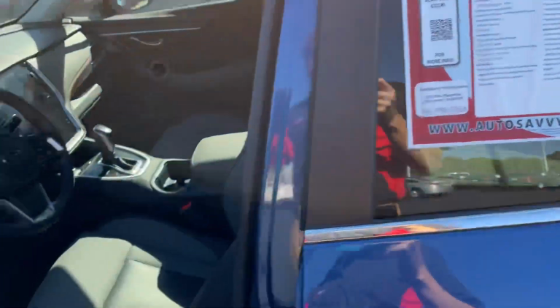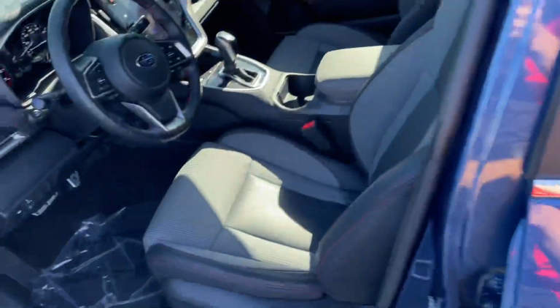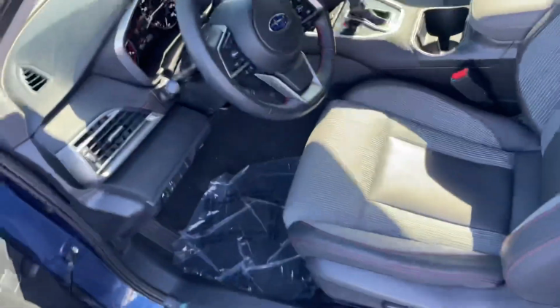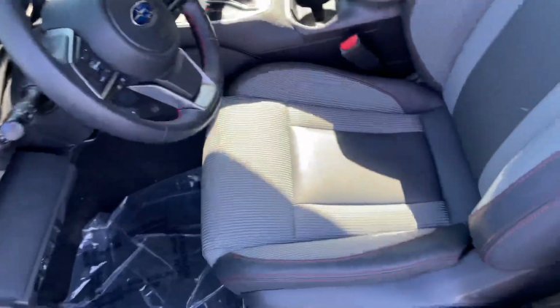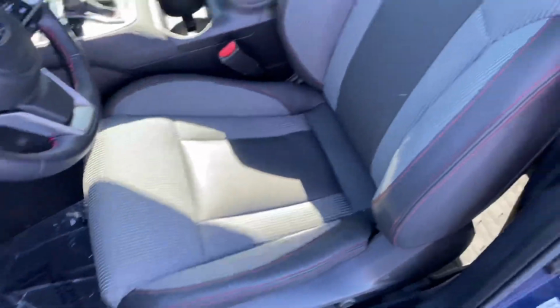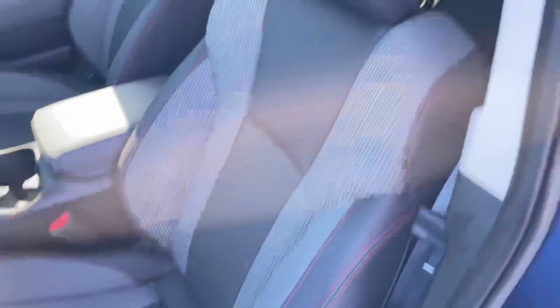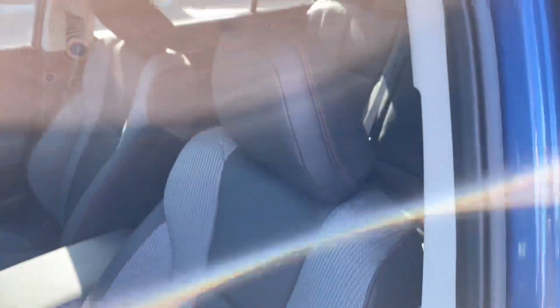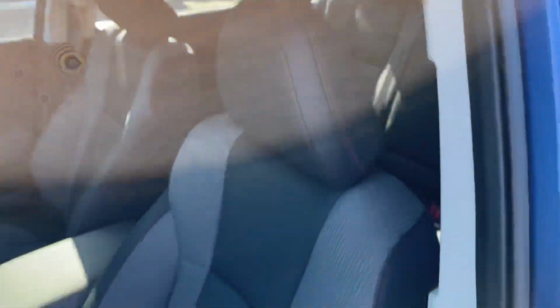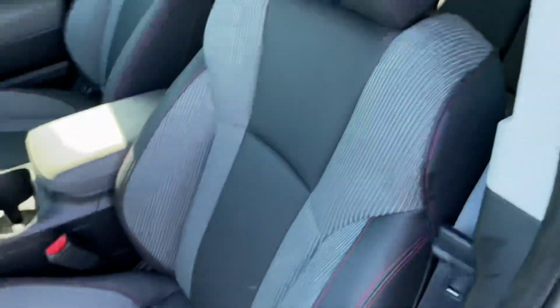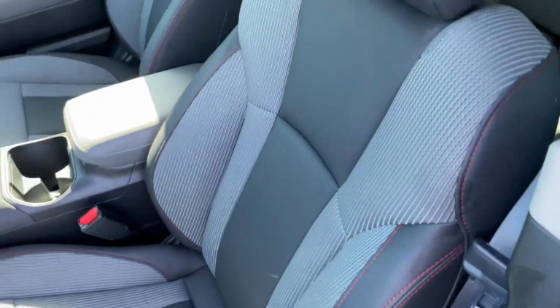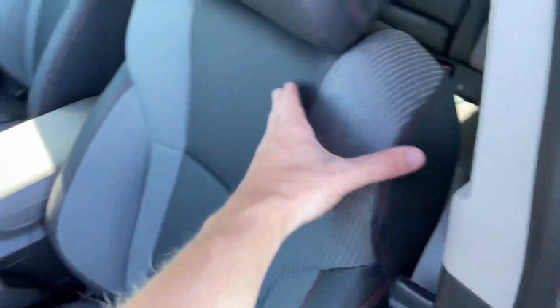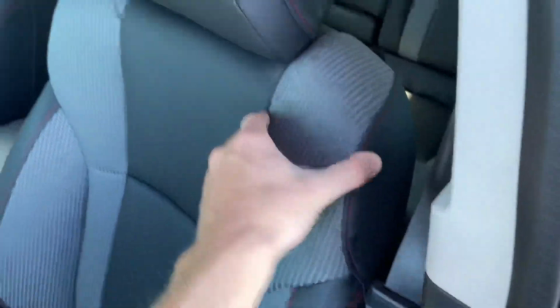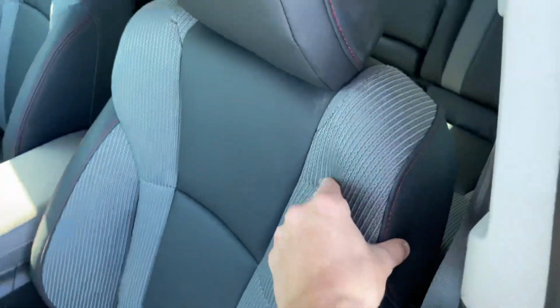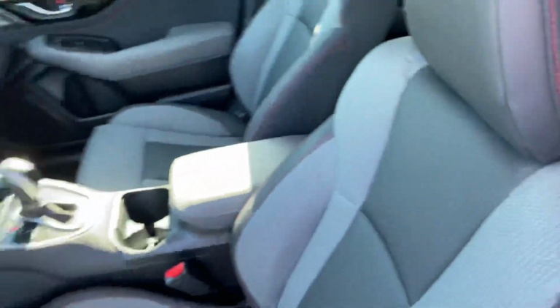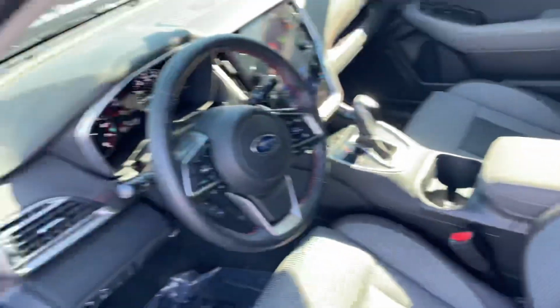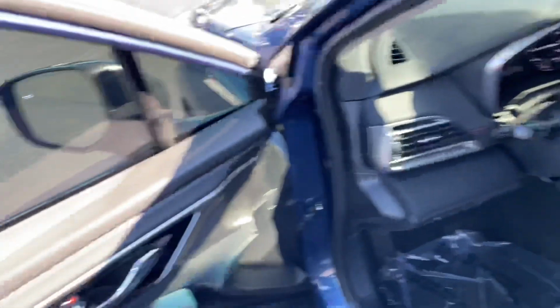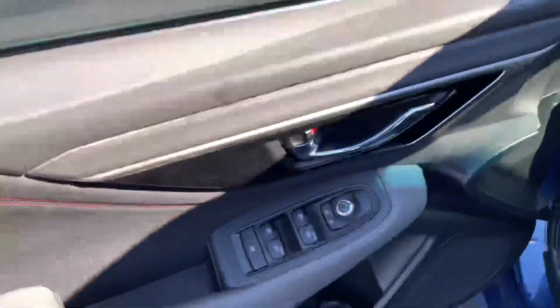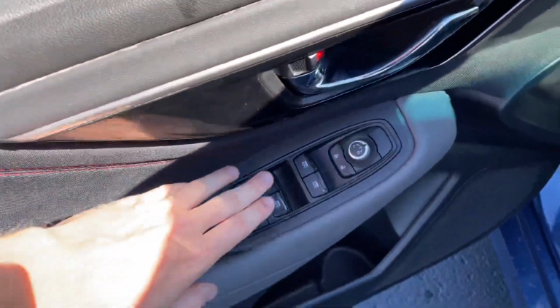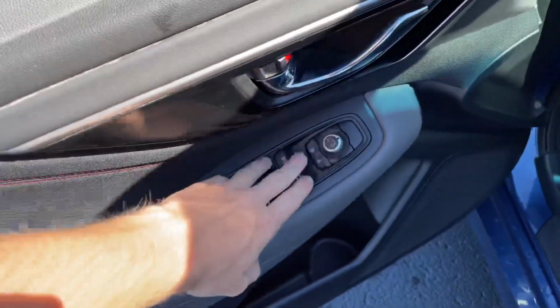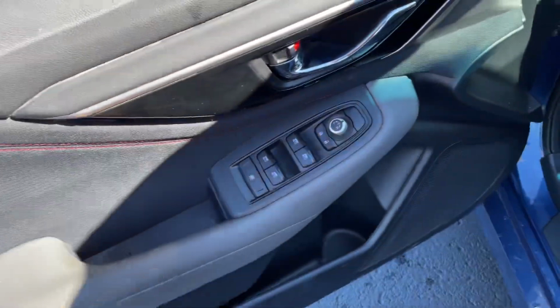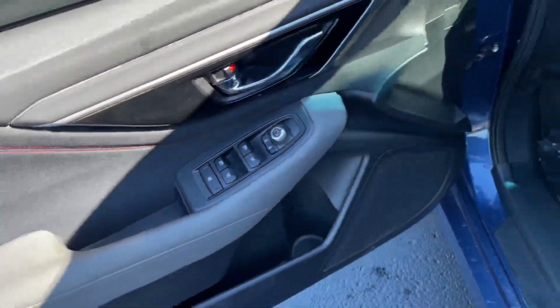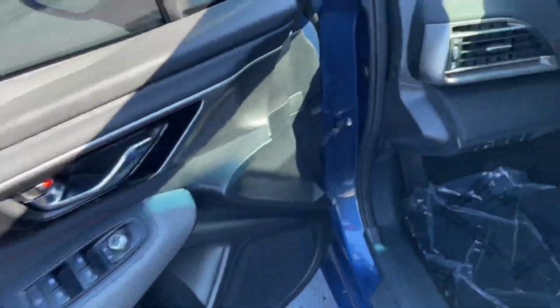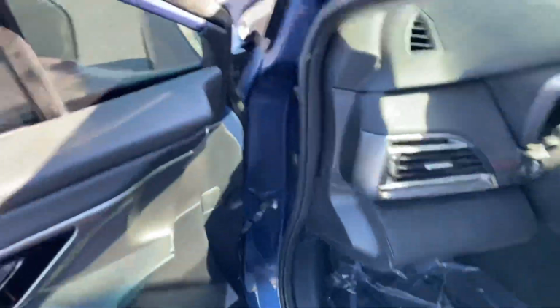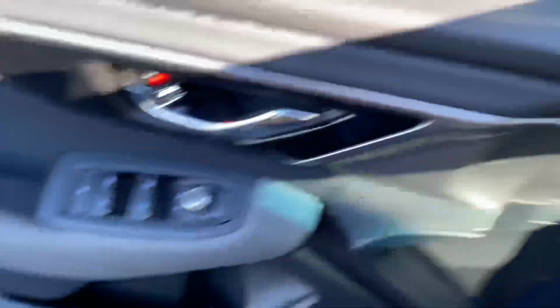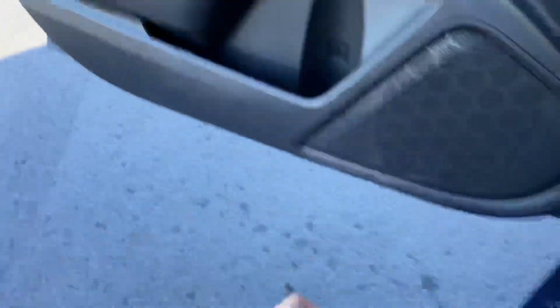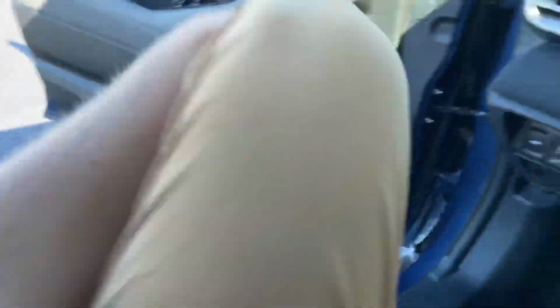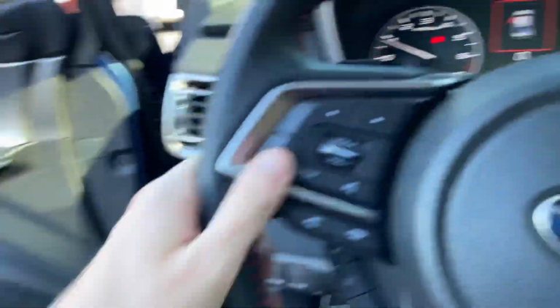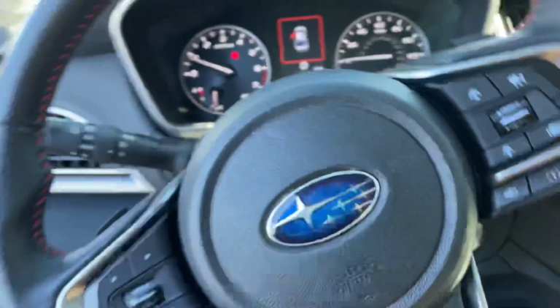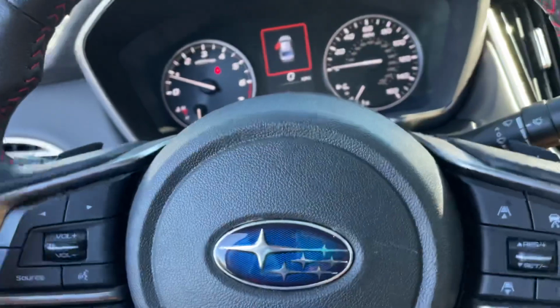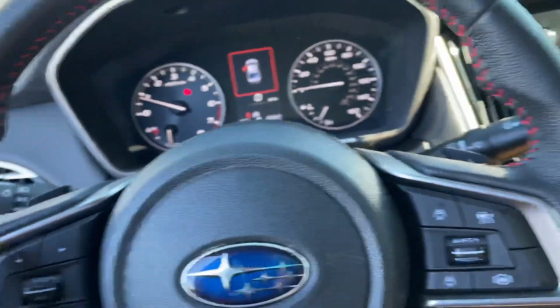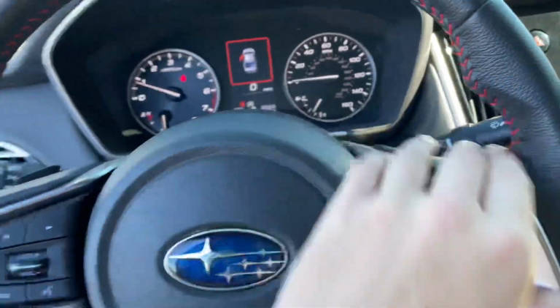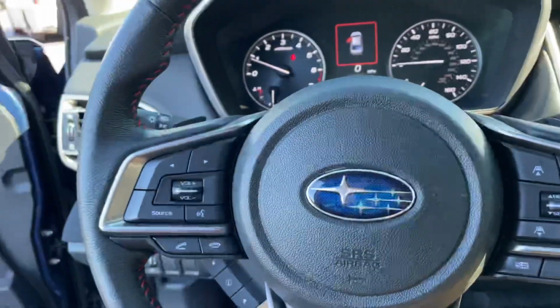On the inside we got the two-tone gray interior with these bucket seats that are a mix of leather and cloth, which are very soft and comfortable. Then you also have your basic window controls right here. And as we take a step inside, you got paddle shifters on here if you want to have some fun.